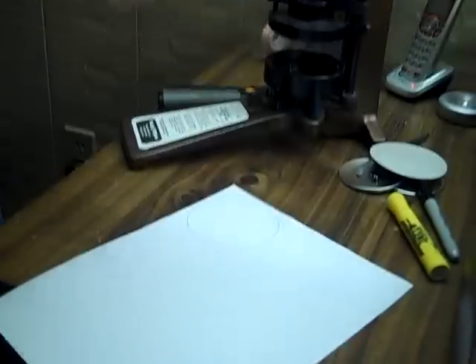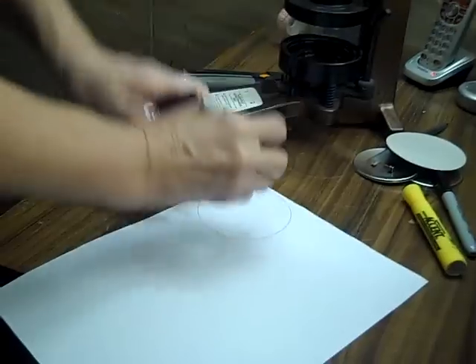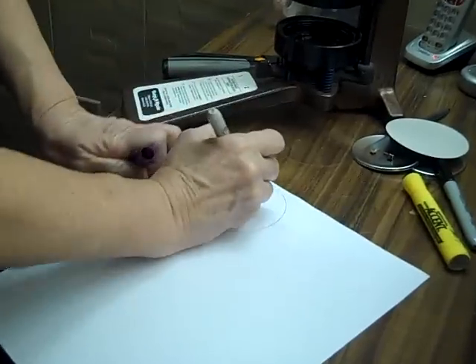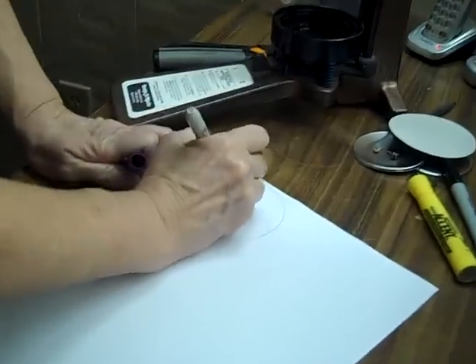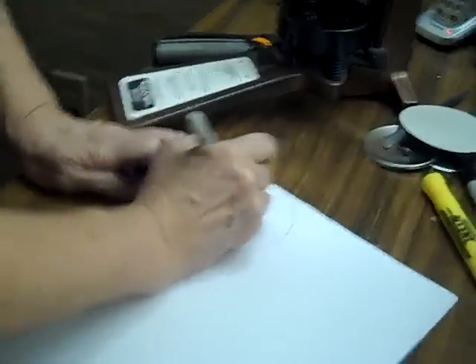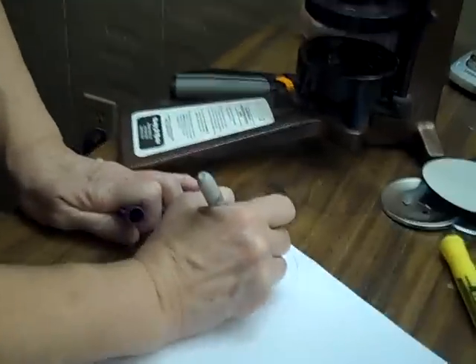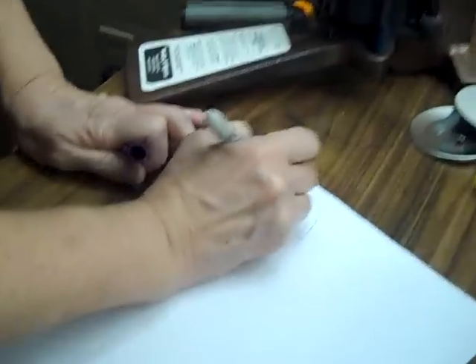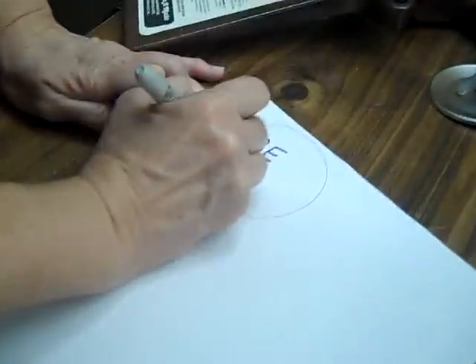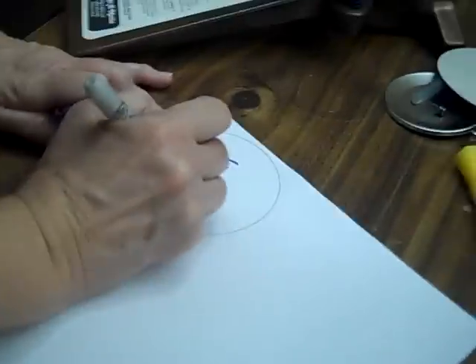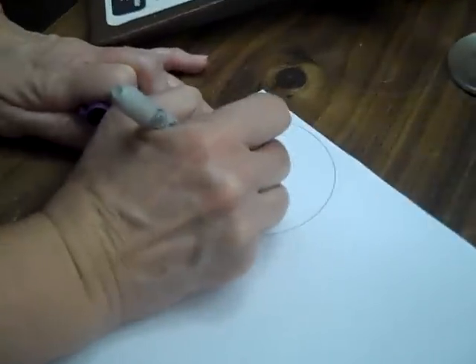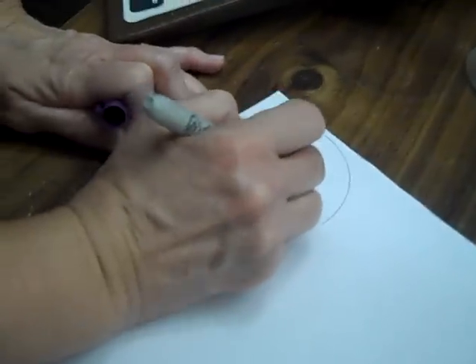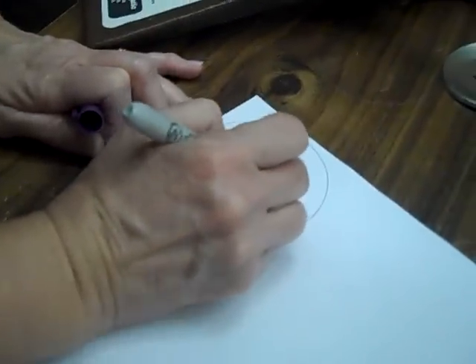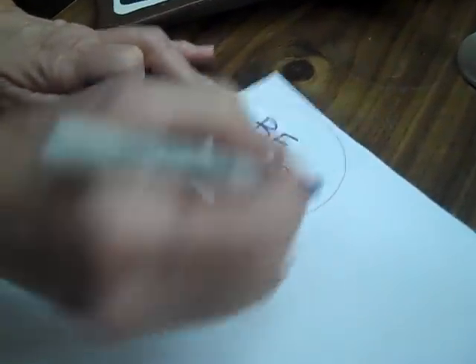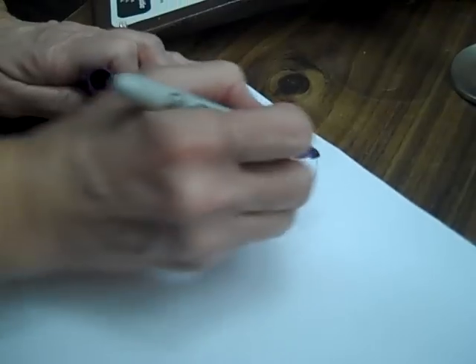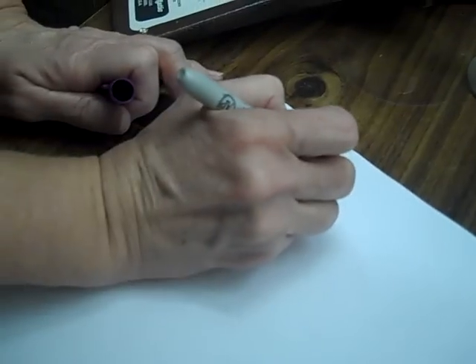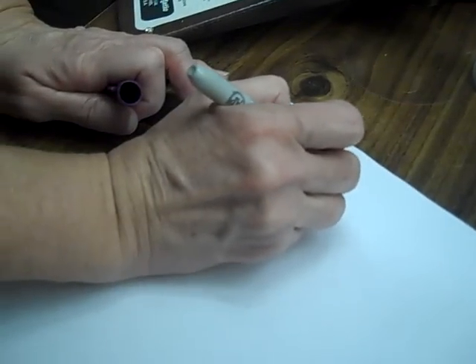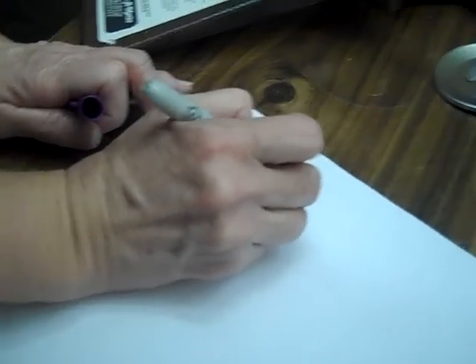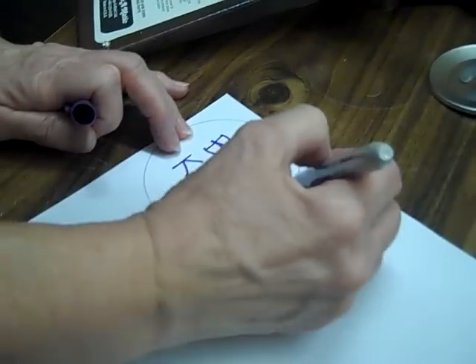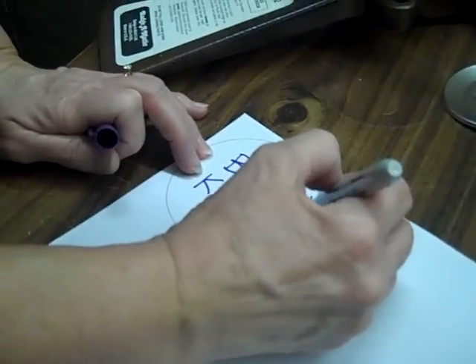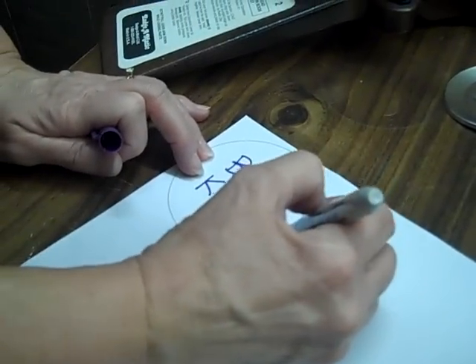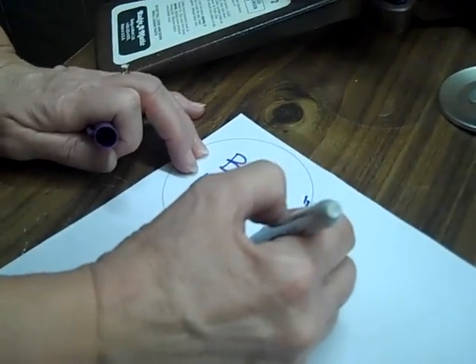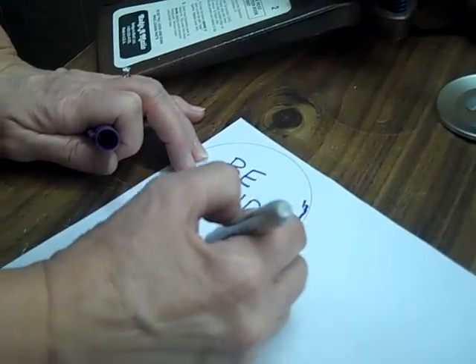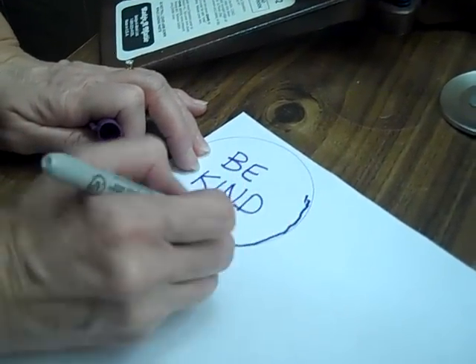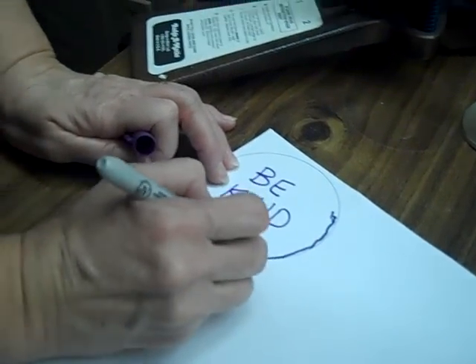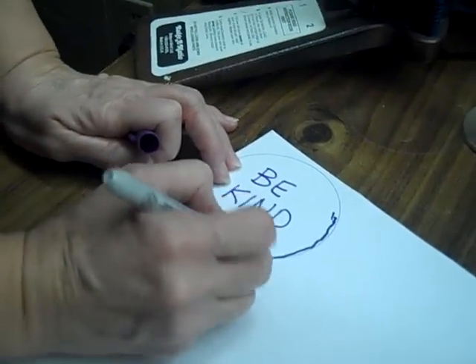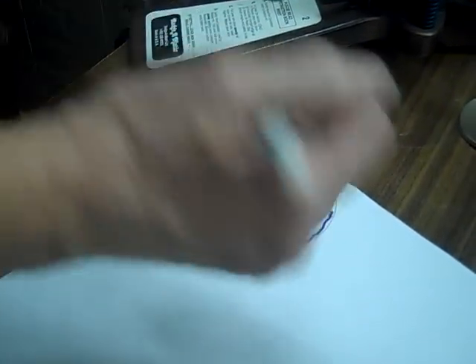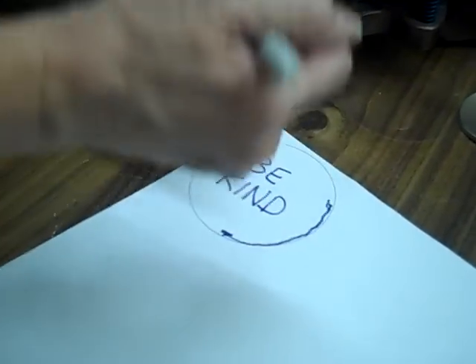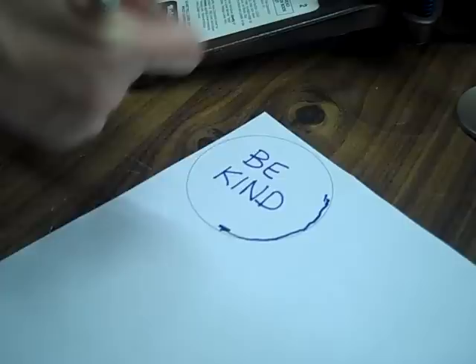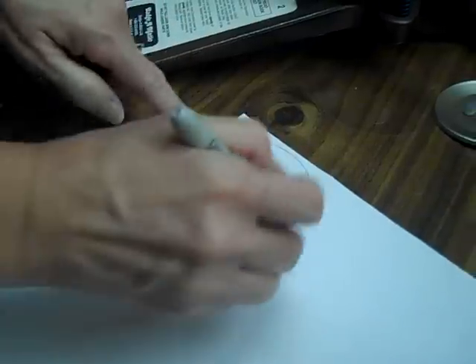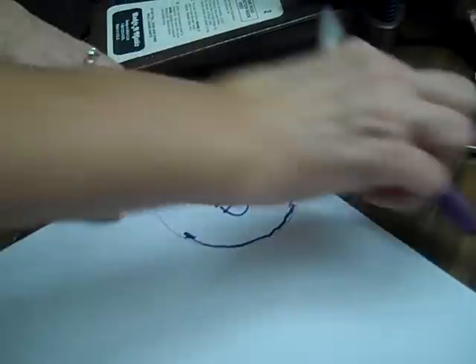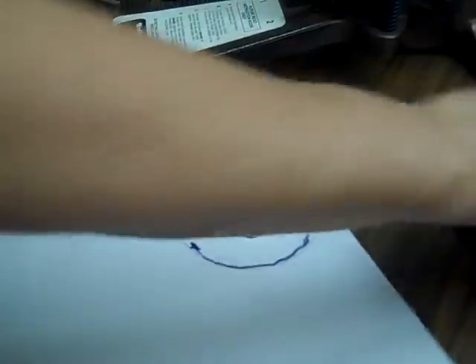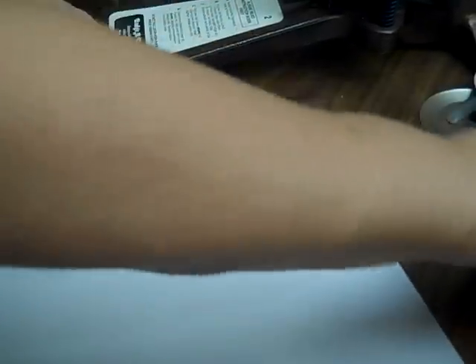I'm just going to put very simply: 'Be kind.' Now, just remember that there's about that much area around this edge that's going to be crimped under, so don't put any design in that area.